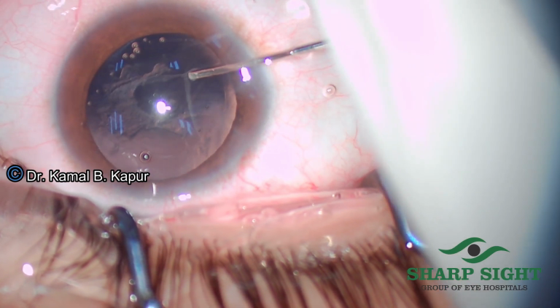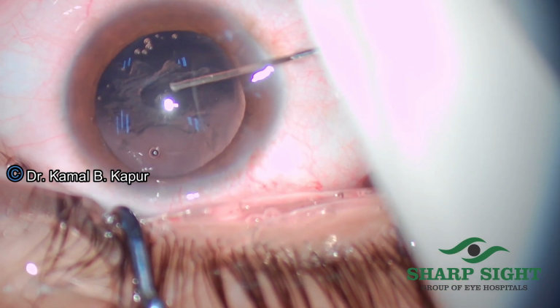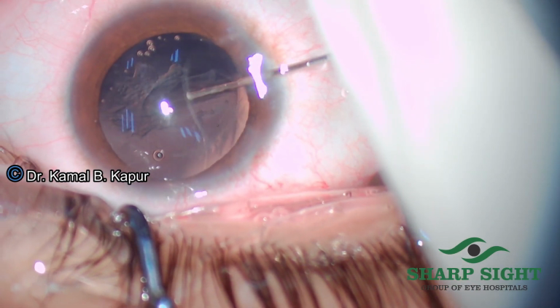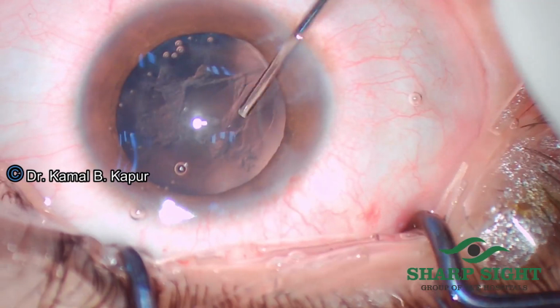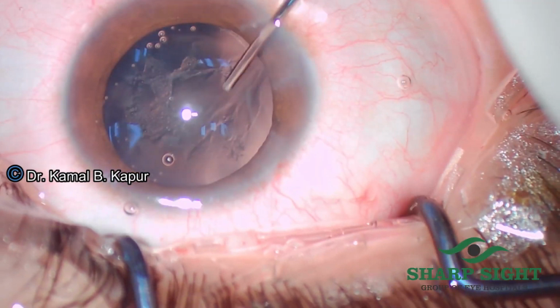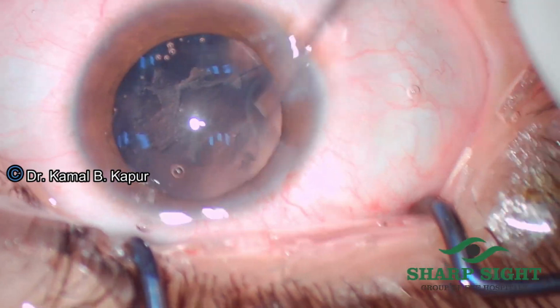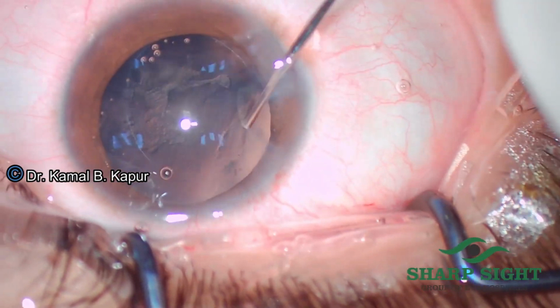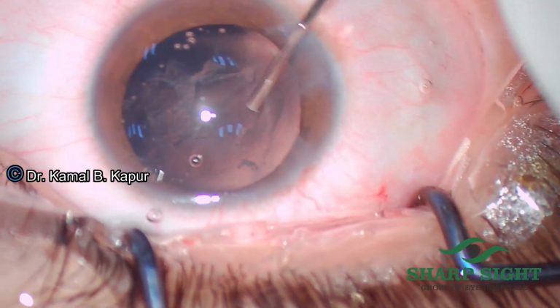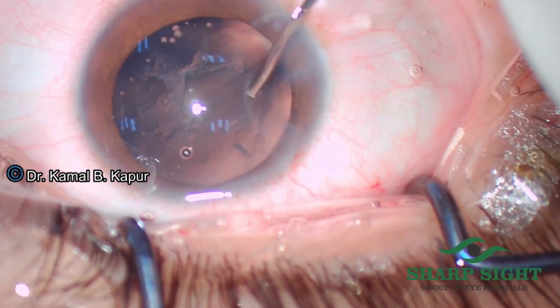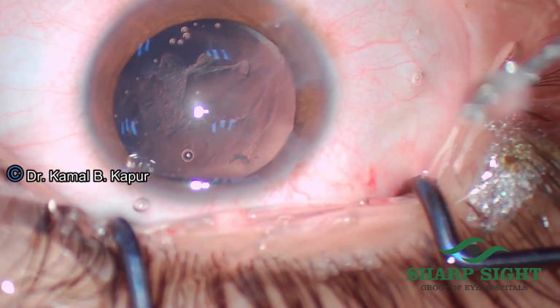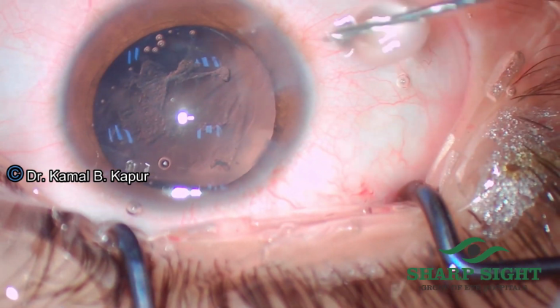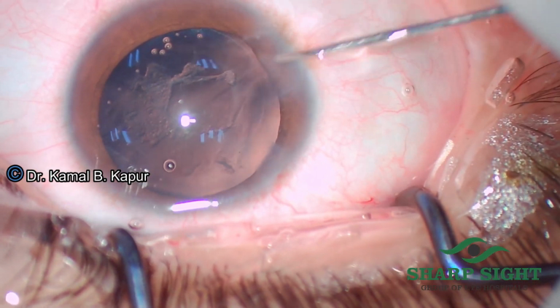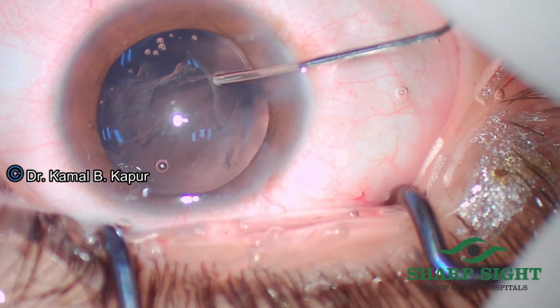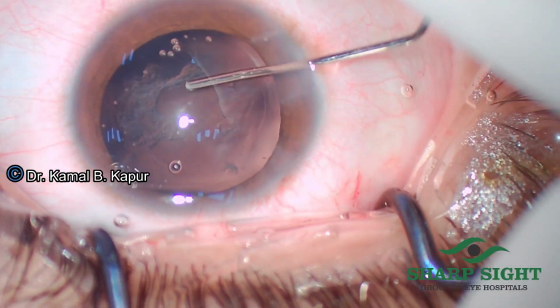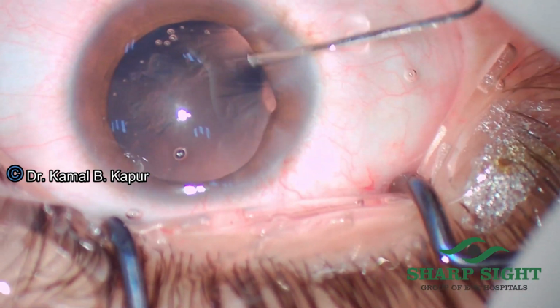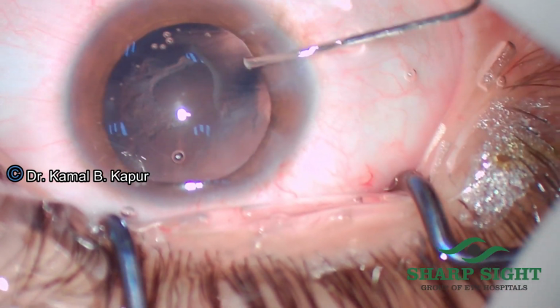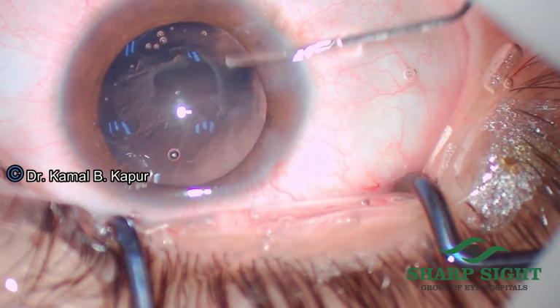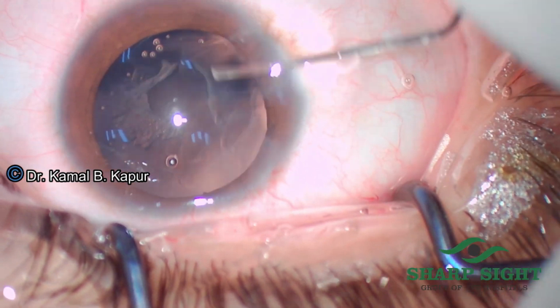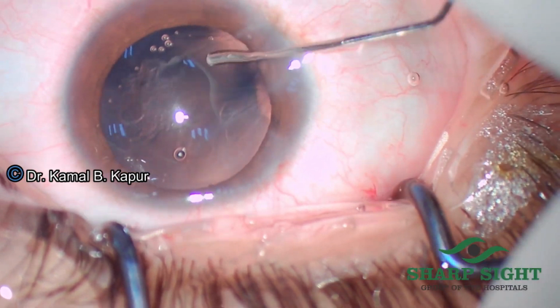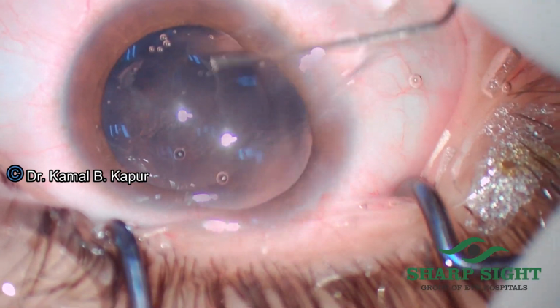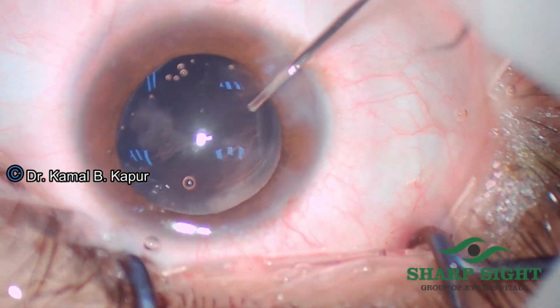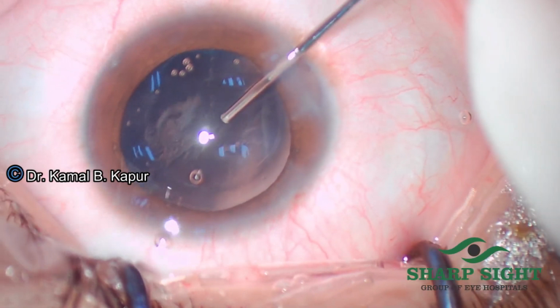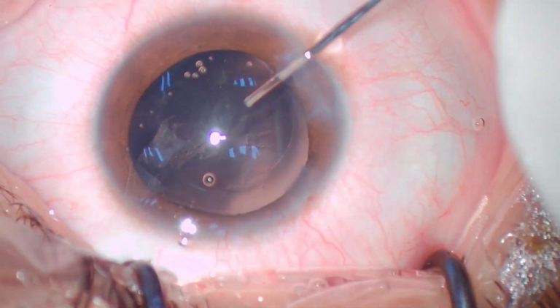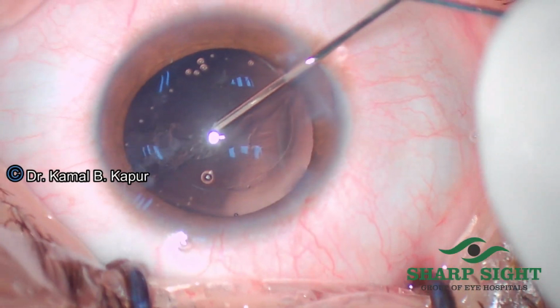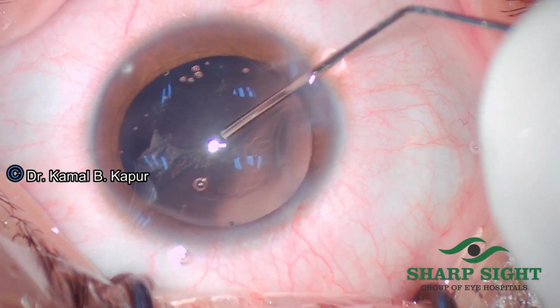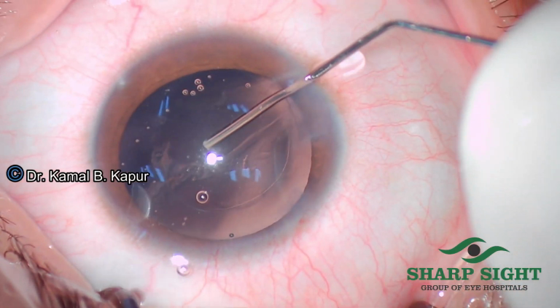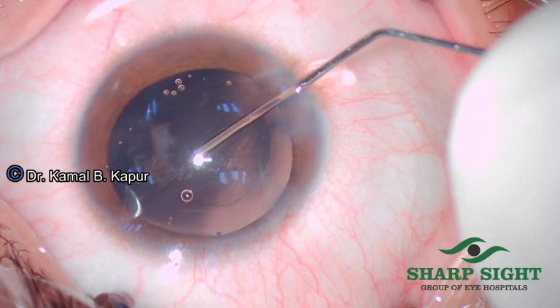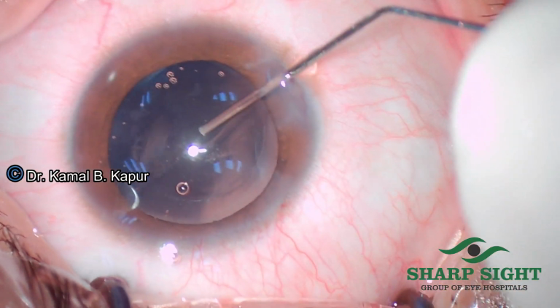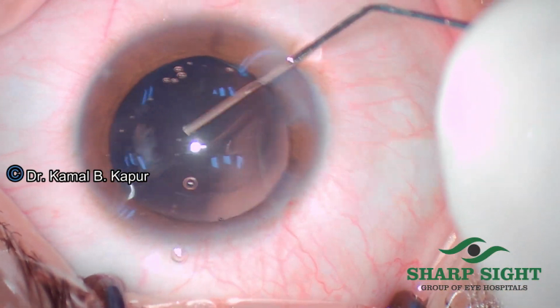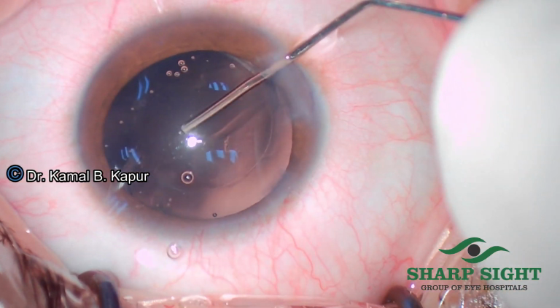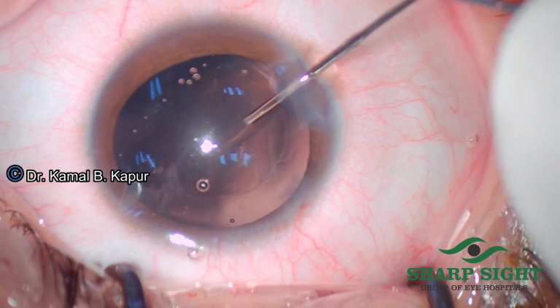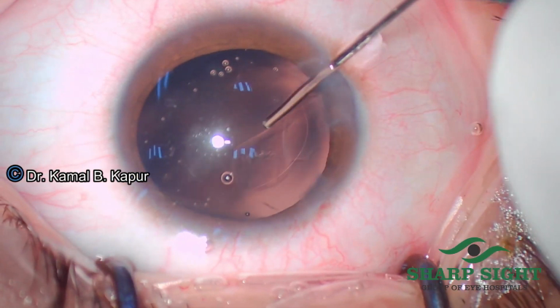This is a very stubborn plaque in a traumatic case. And you will notice we use the same technique of pushing a constant flow of fluid to make sure that this plaque is dislodged and cleaned beautifully.